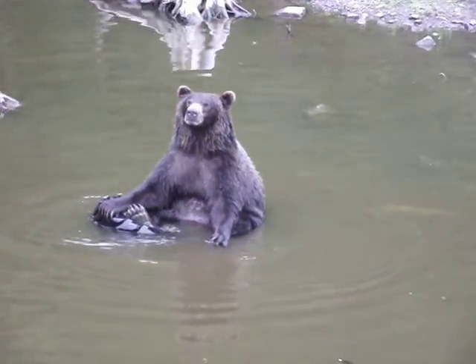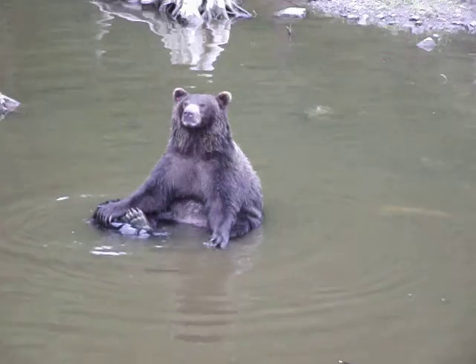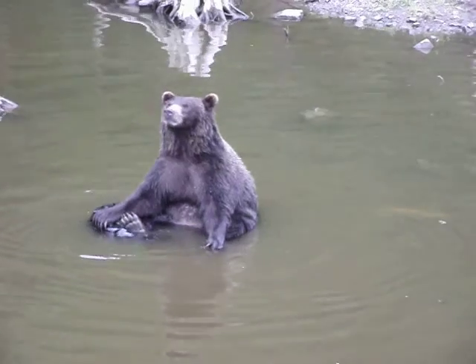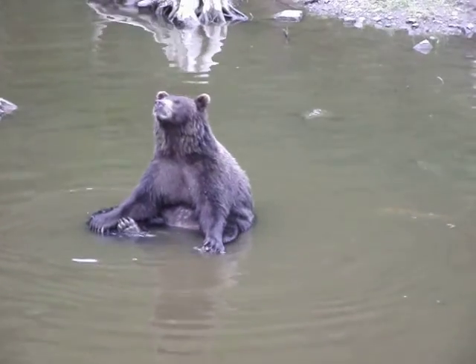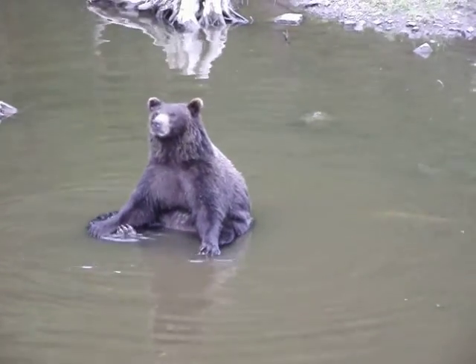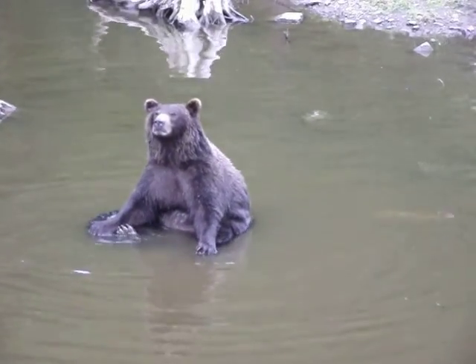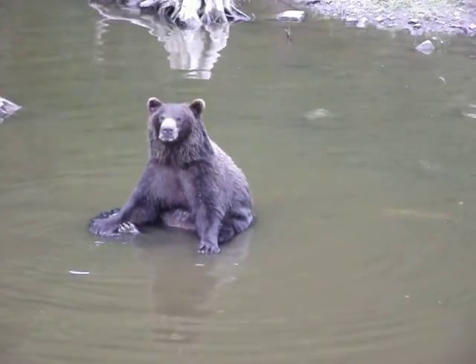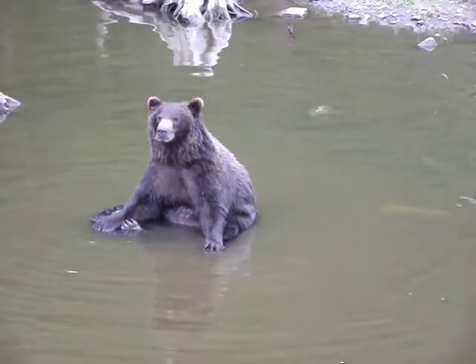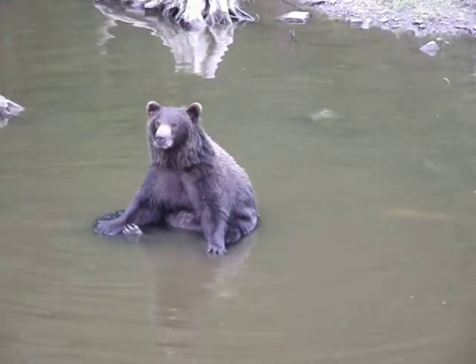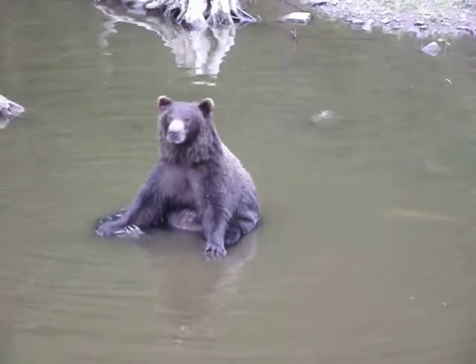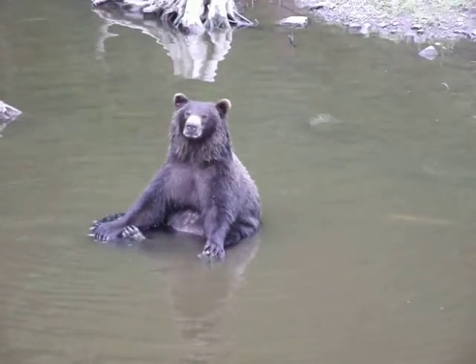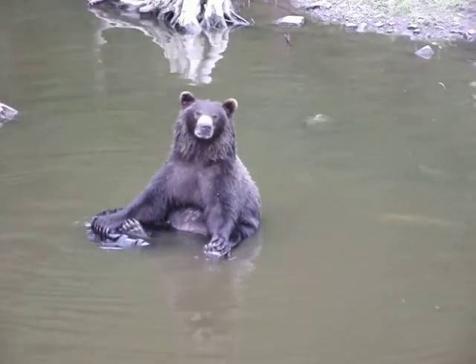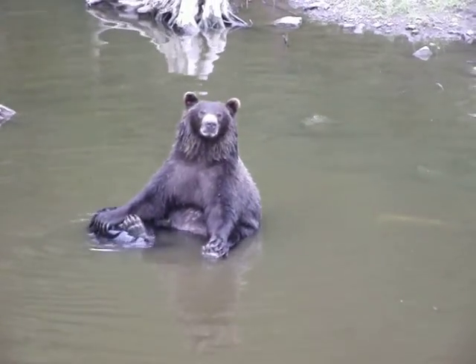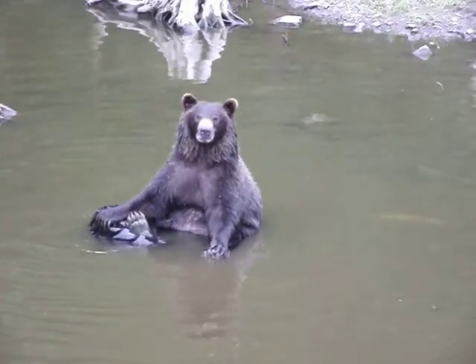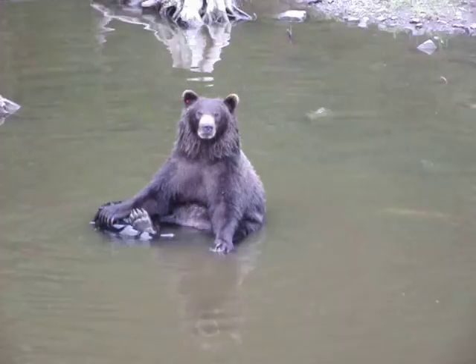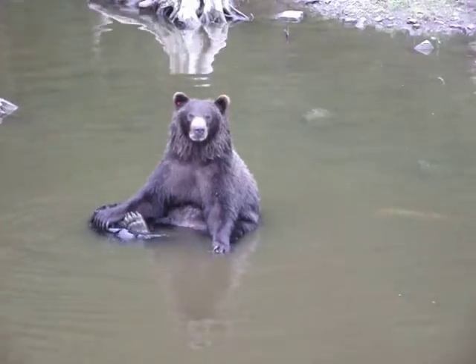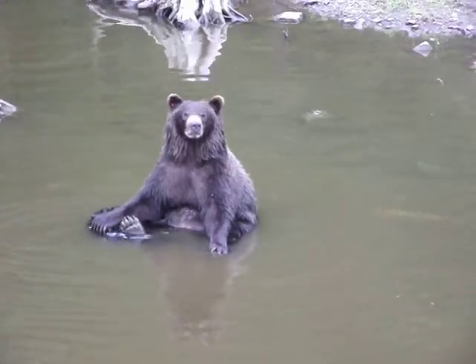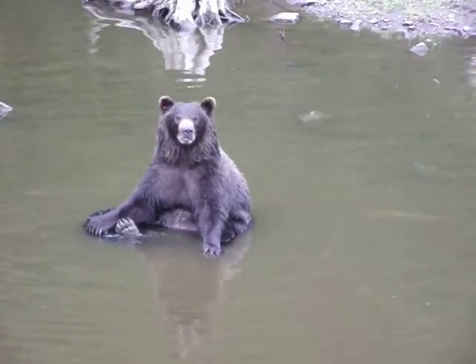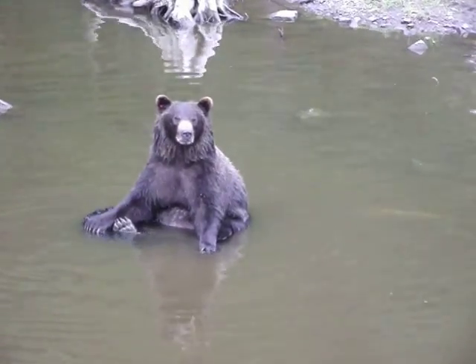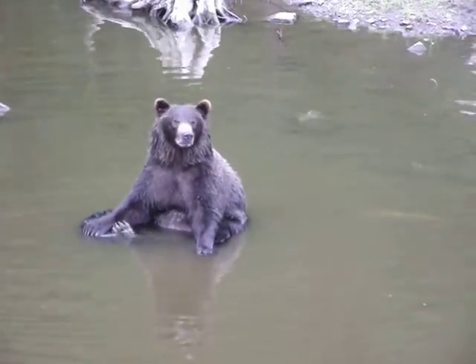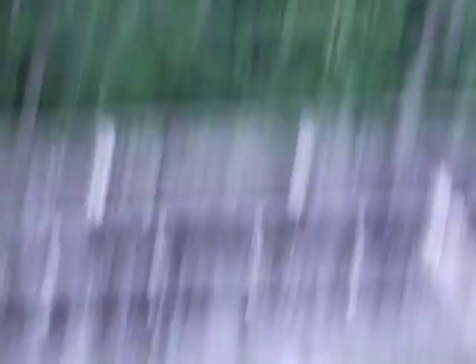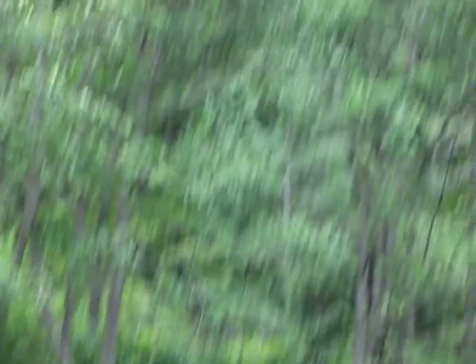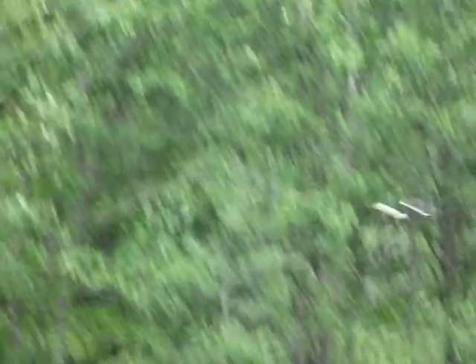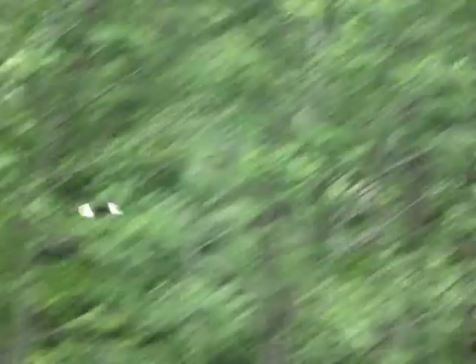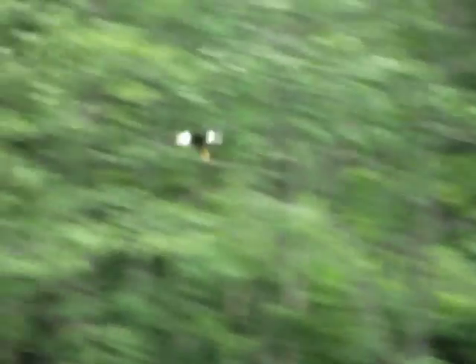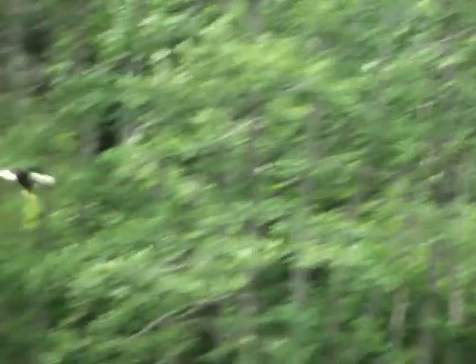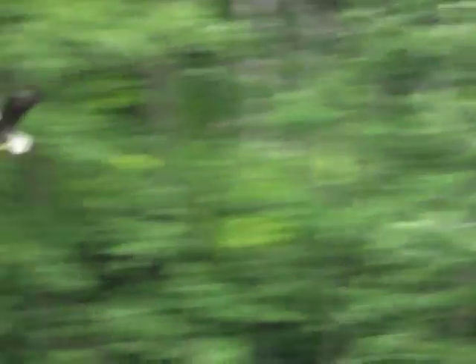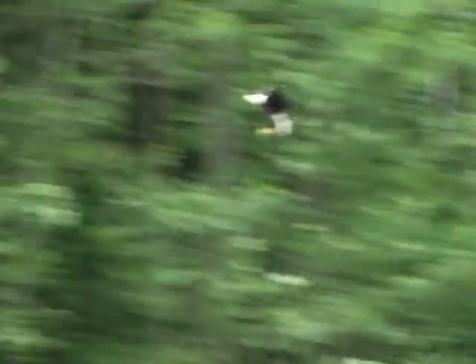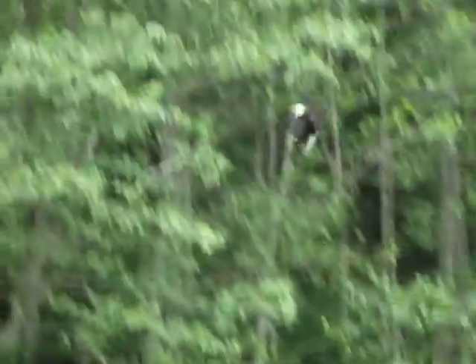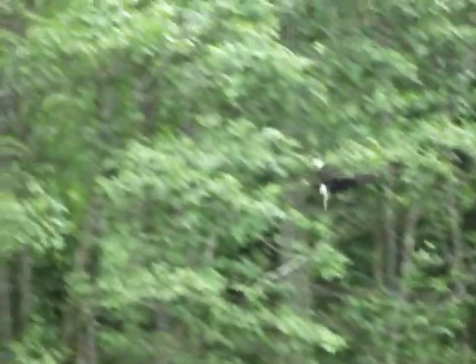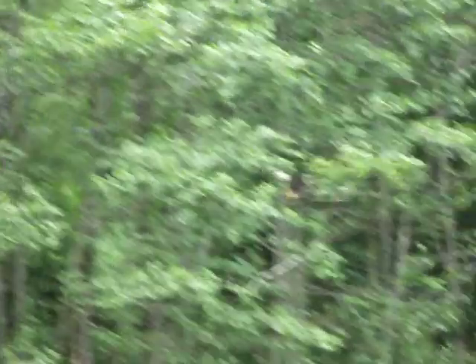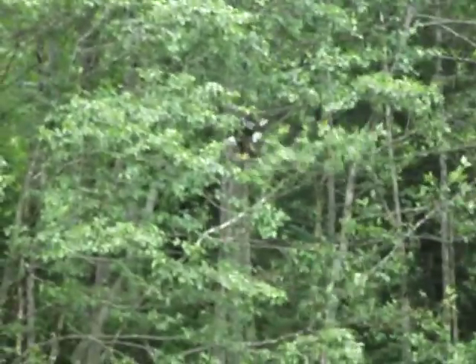So we bring those little cubs here. And typically when they arrive, they are dehydrated, malnourished, terrified, traumatized, angry. They are running on instinct and adrenaline for survival.